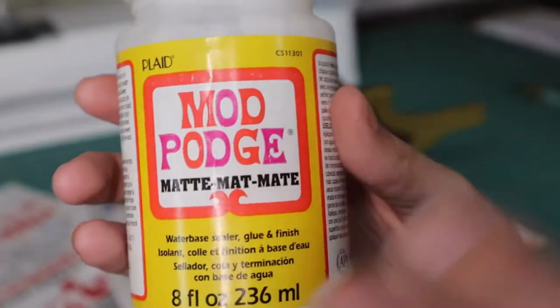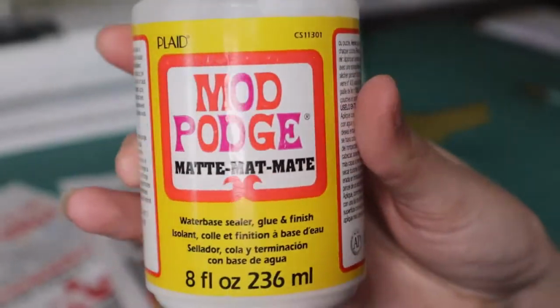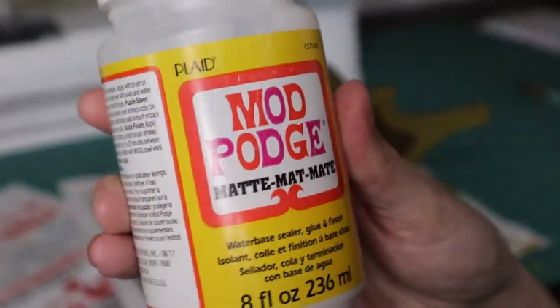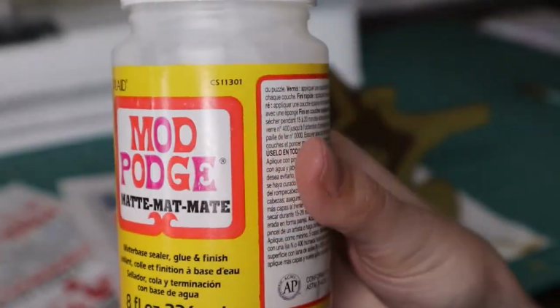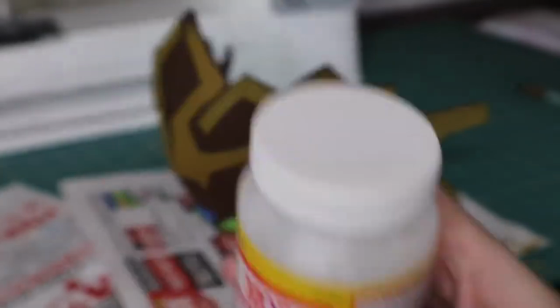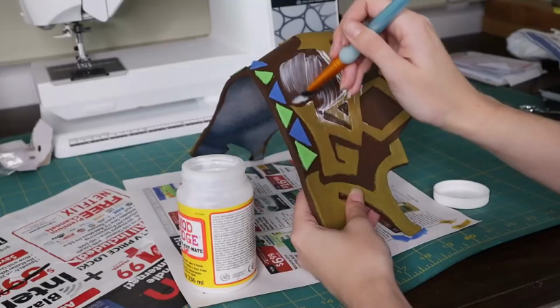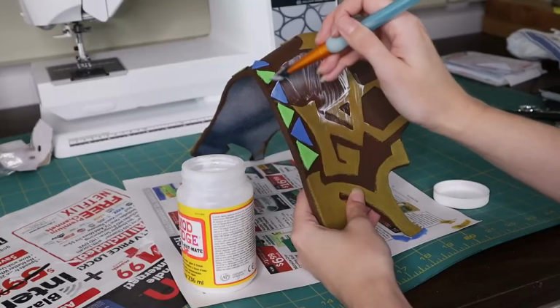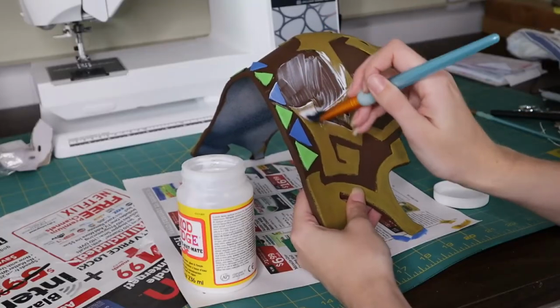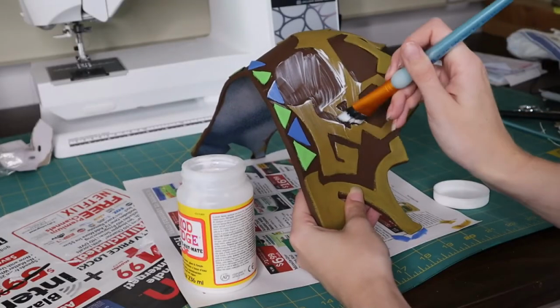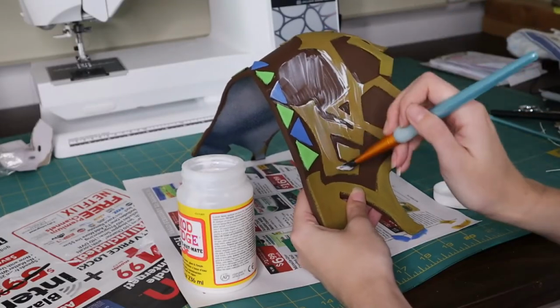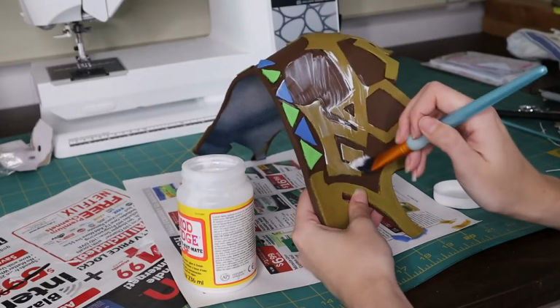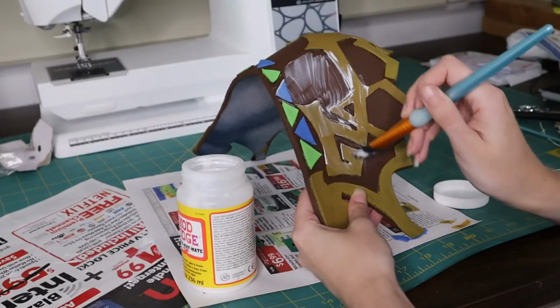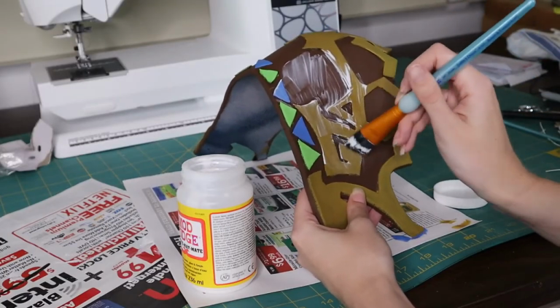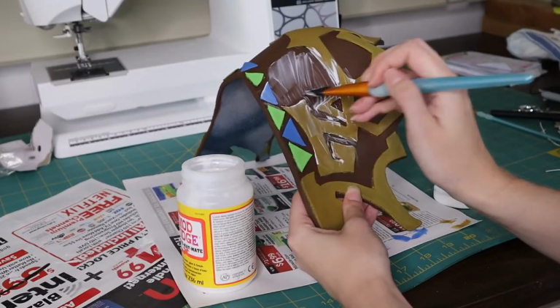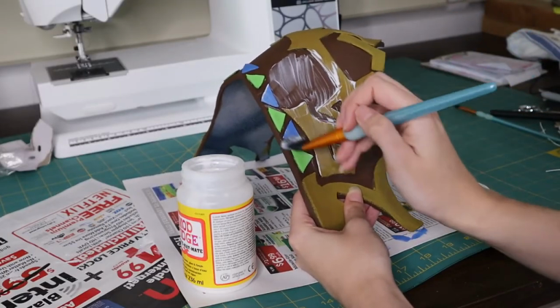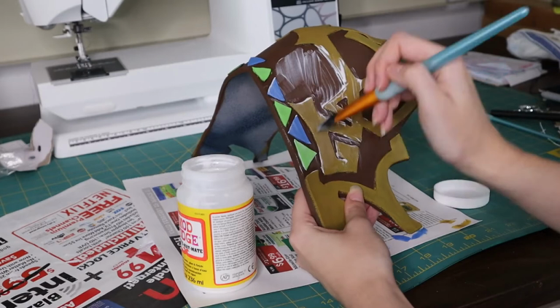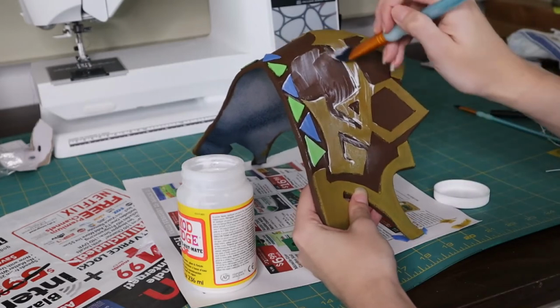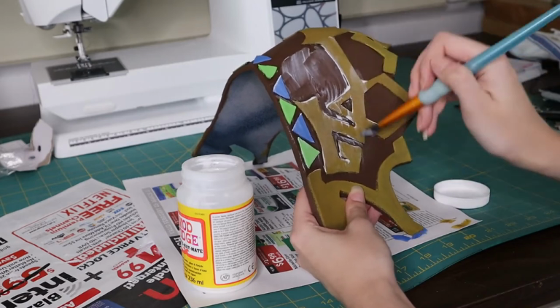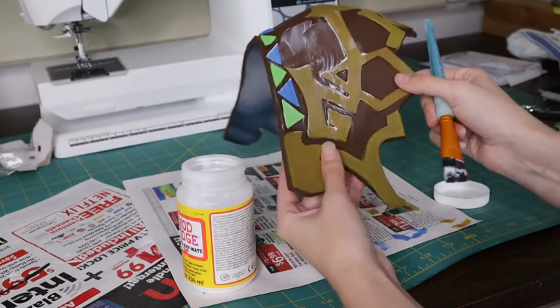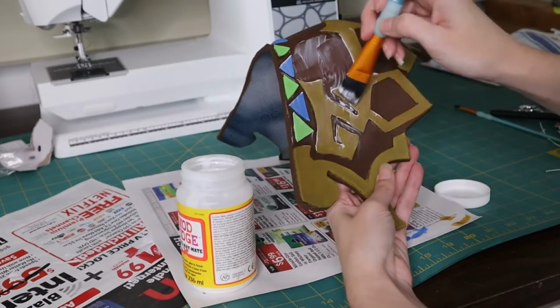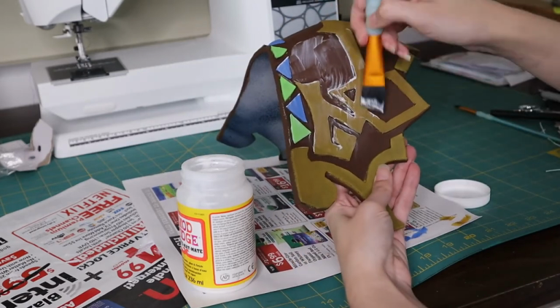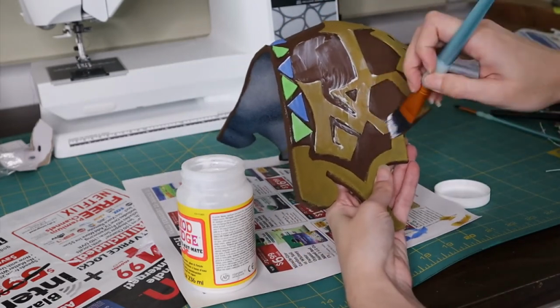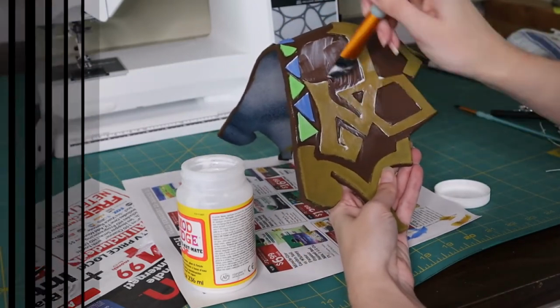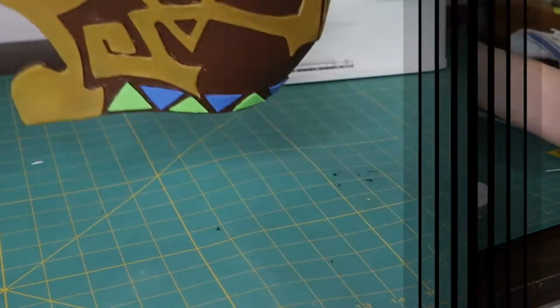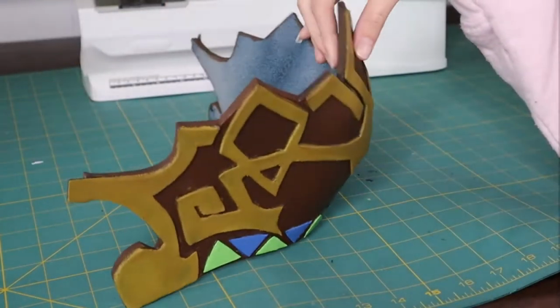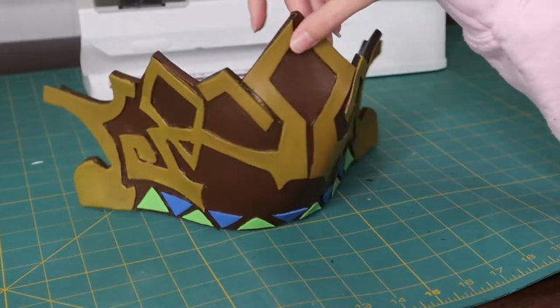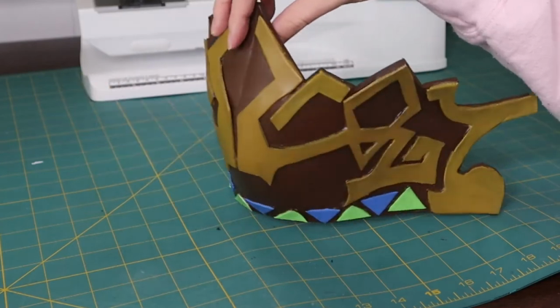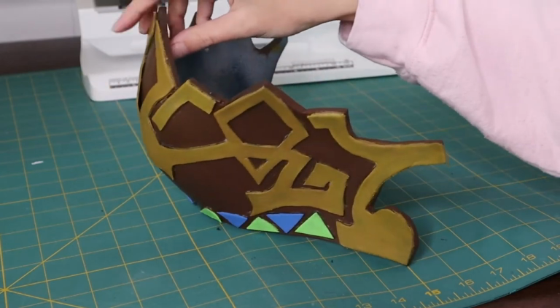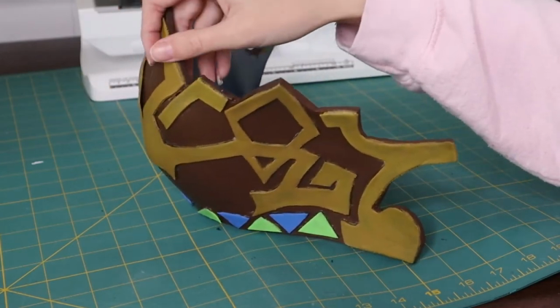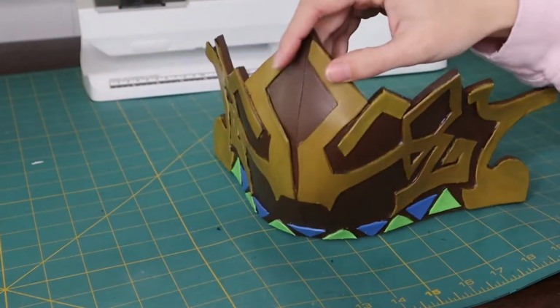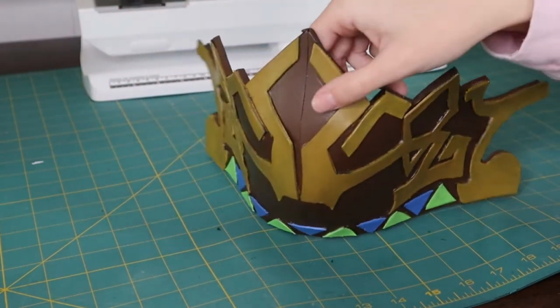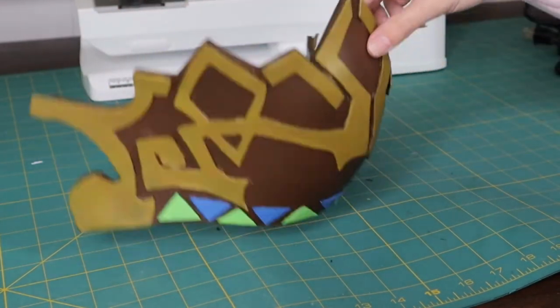With the painting done, I'm going to use Mod Podge — just a layer of Mod Podge over the entire shoulder armor piece. This seals up the acrylics really nicely and gives a nice finish. Here's how the shoulder armor looks when it's all painted, but we are not done with the details yet.